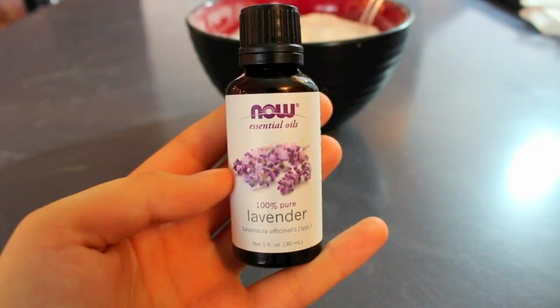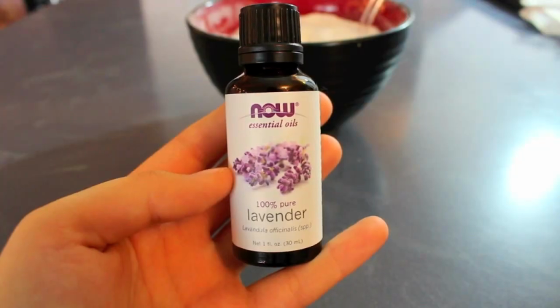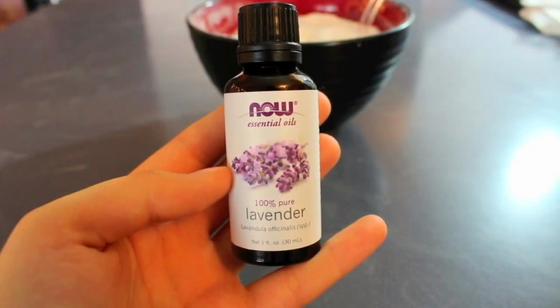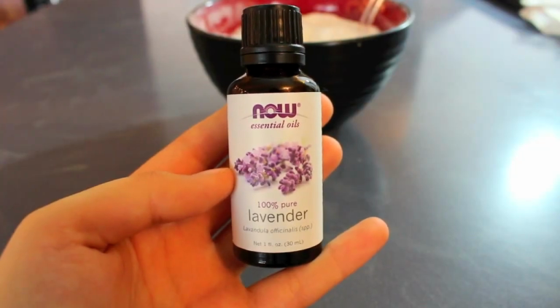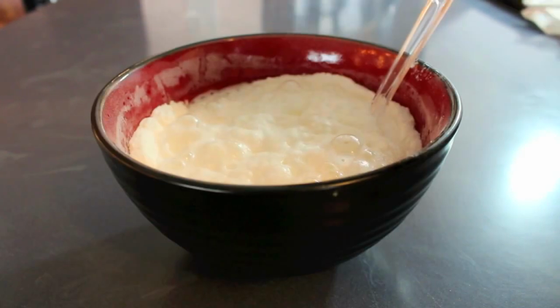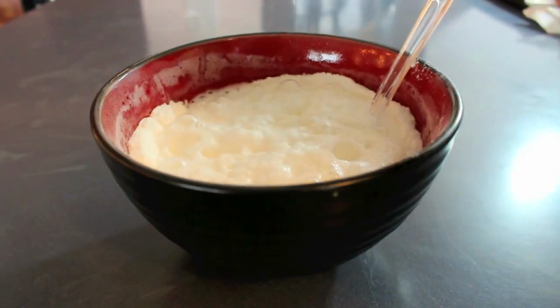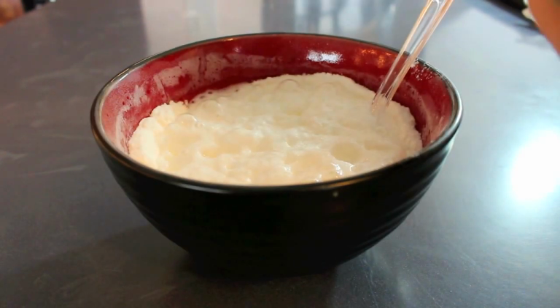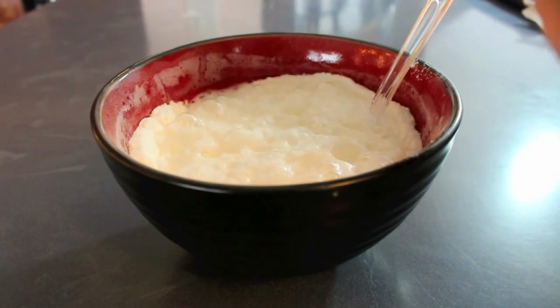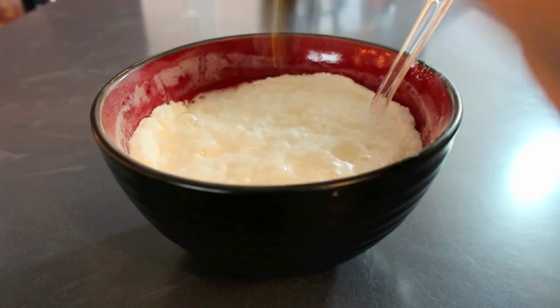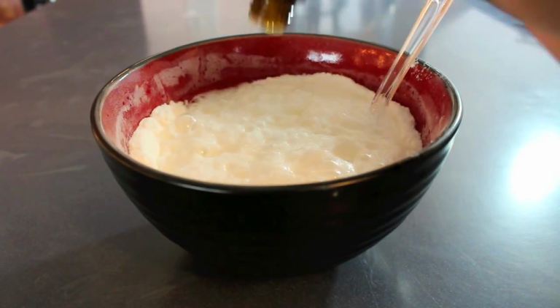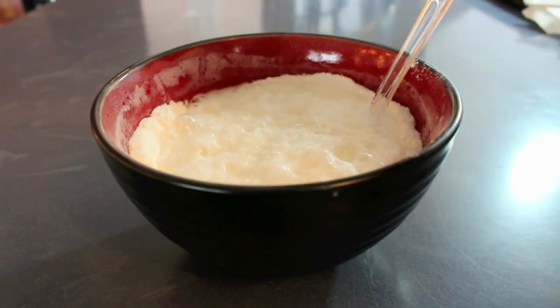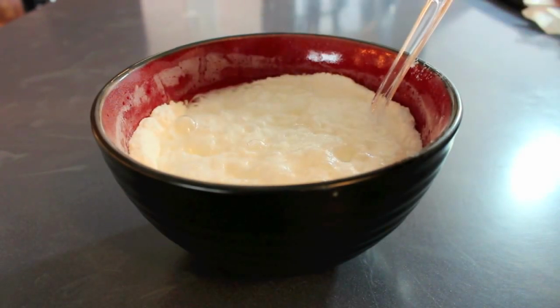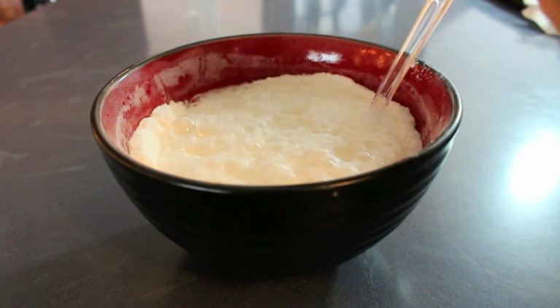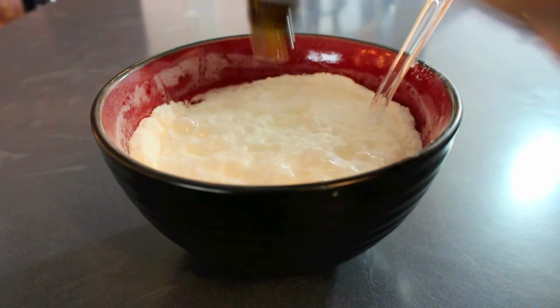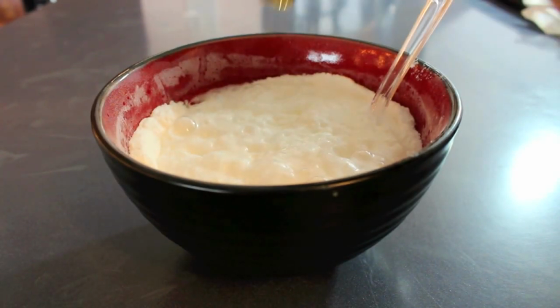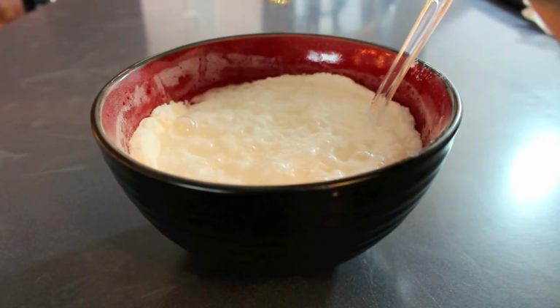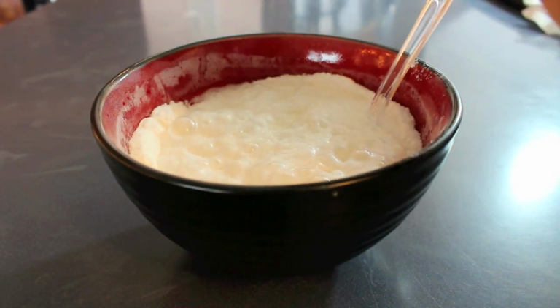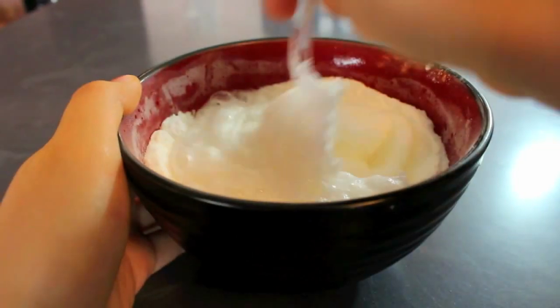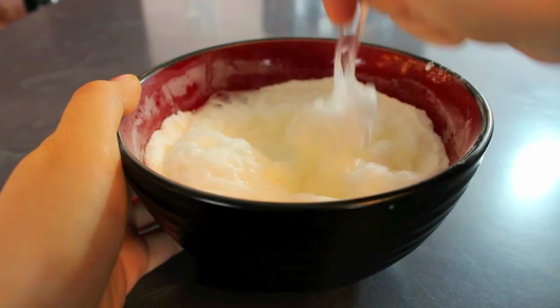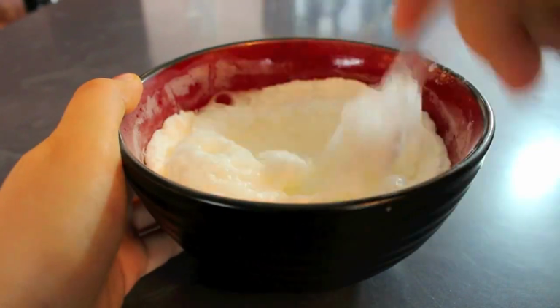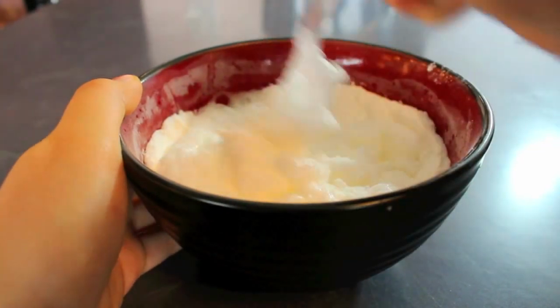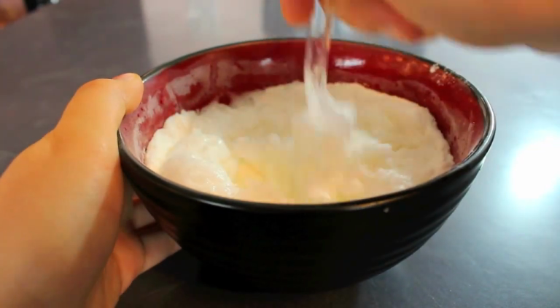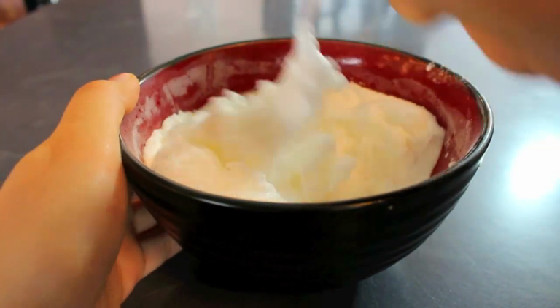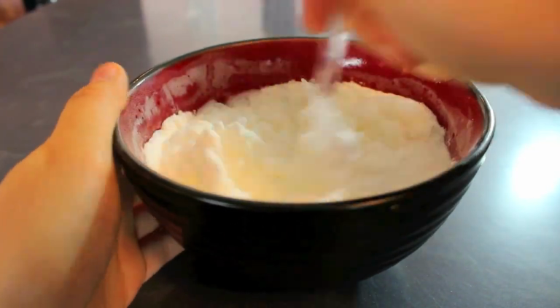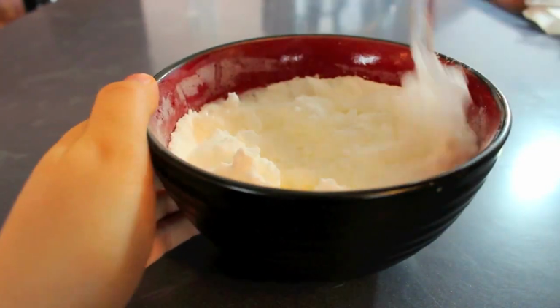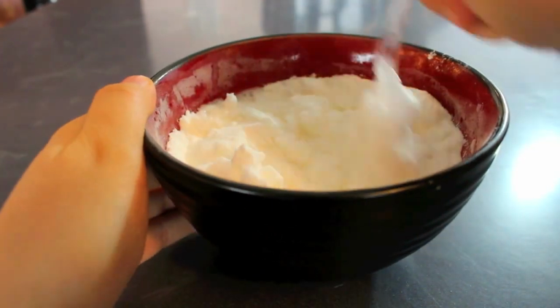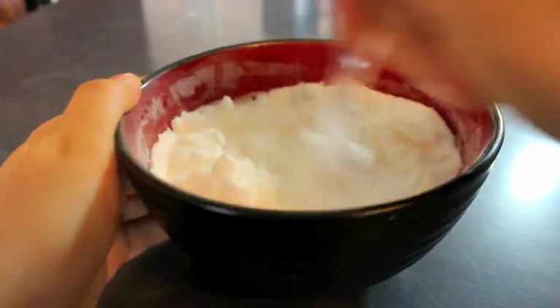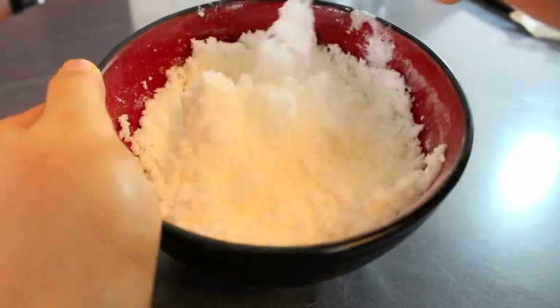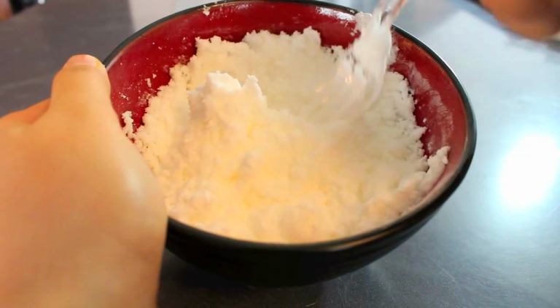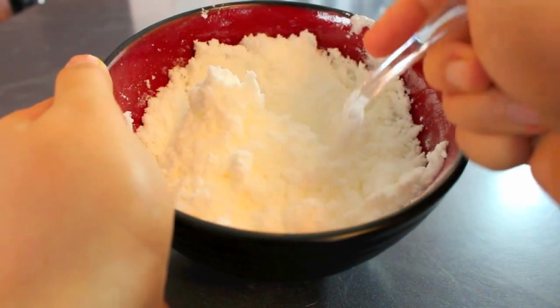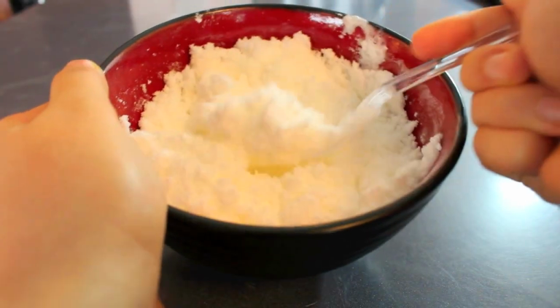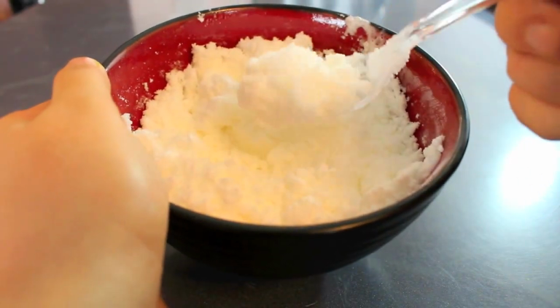Then add 15 to 20 drops of essential oil — I'm just using lavender, but you could use any scent that you want. Then mix up everything until it's well combined. When you're done mixing, it should look like this.